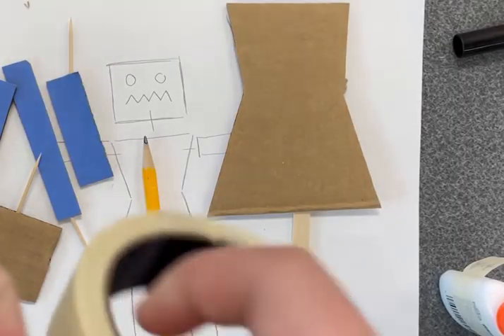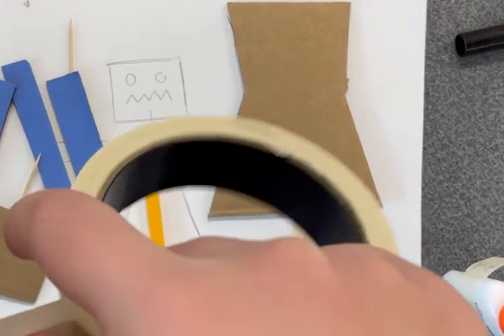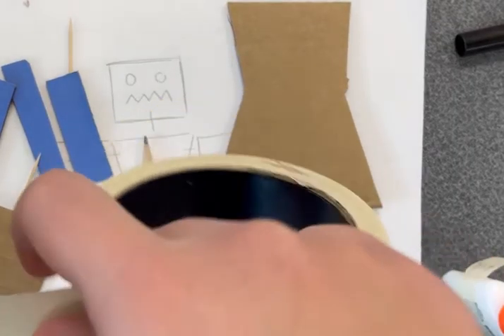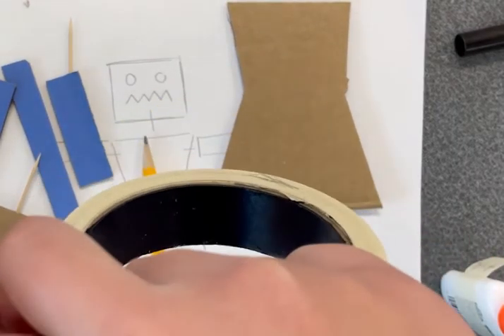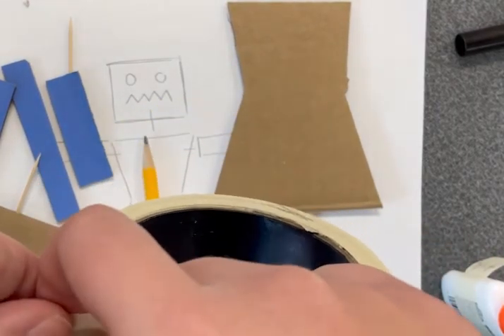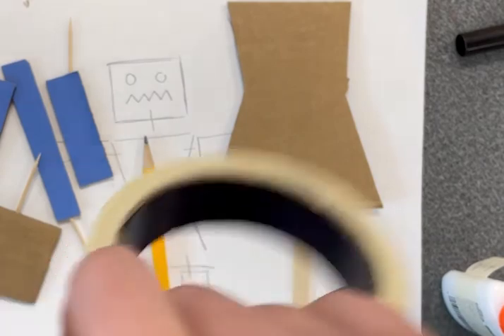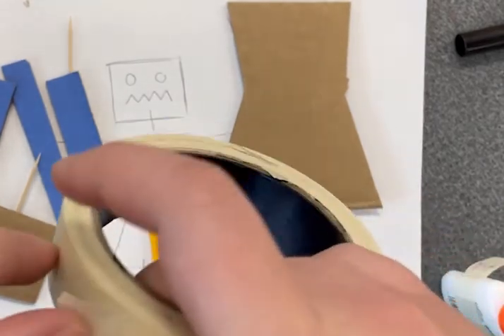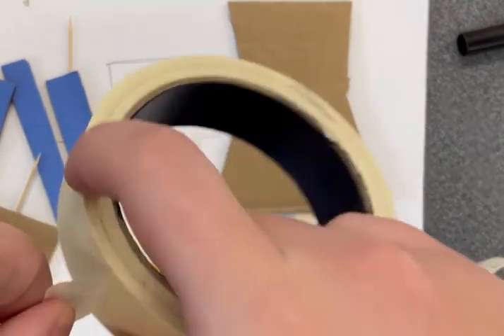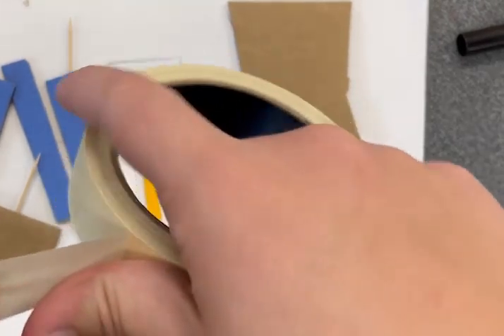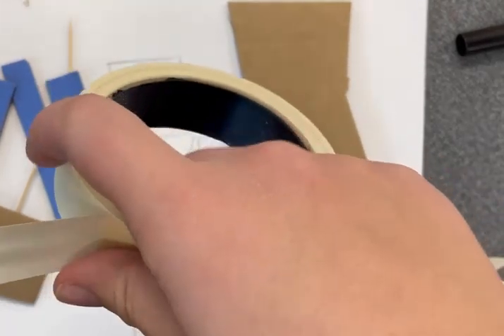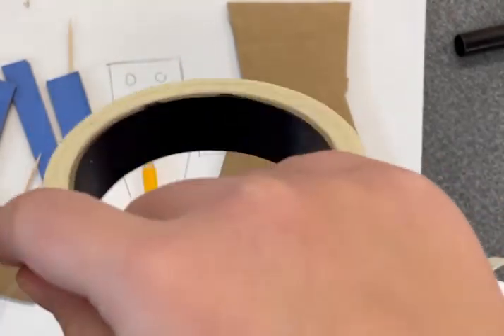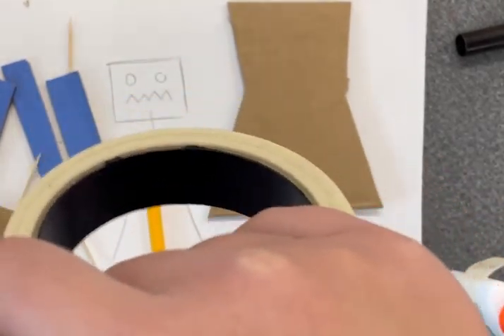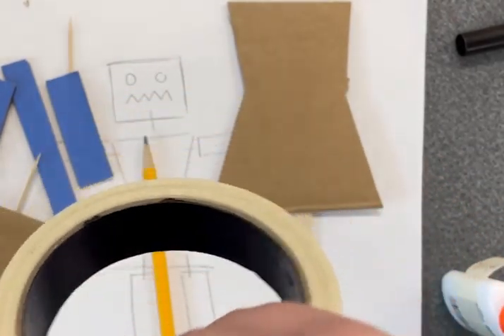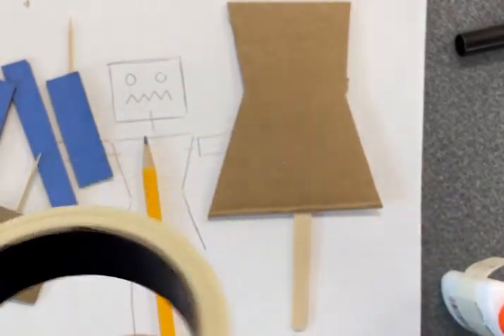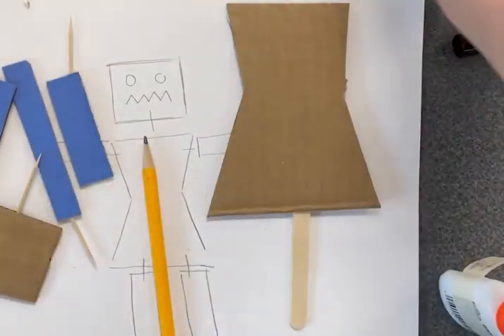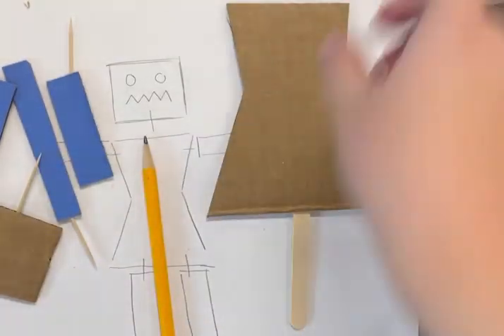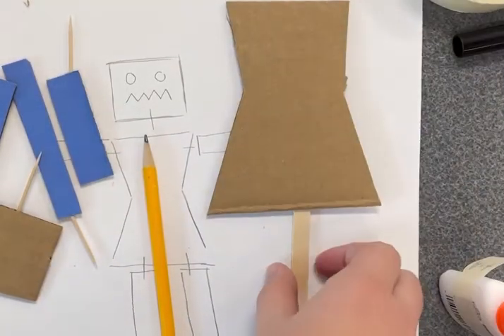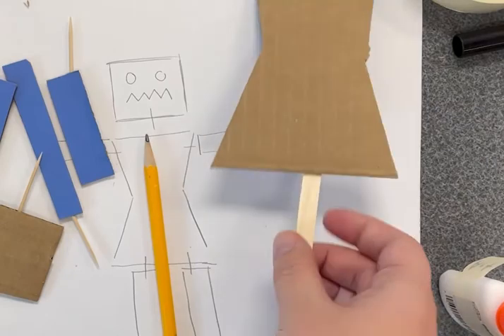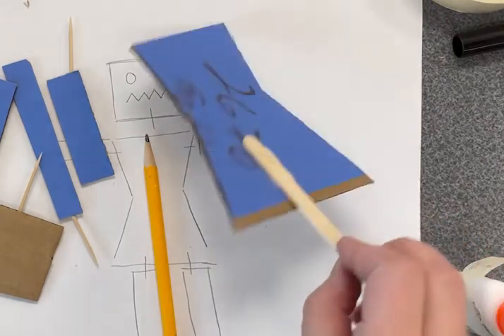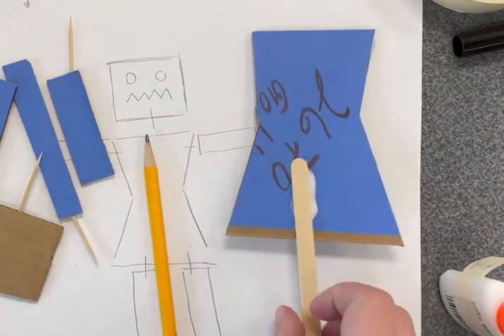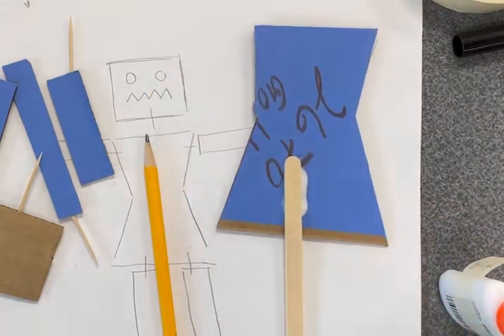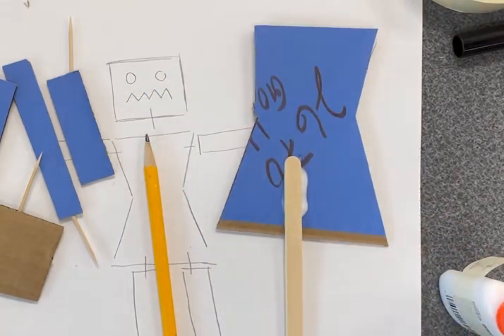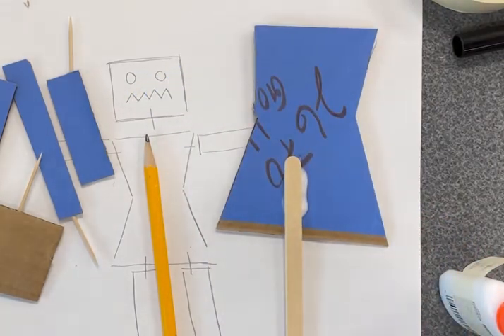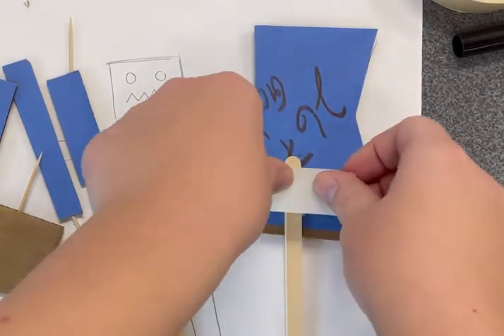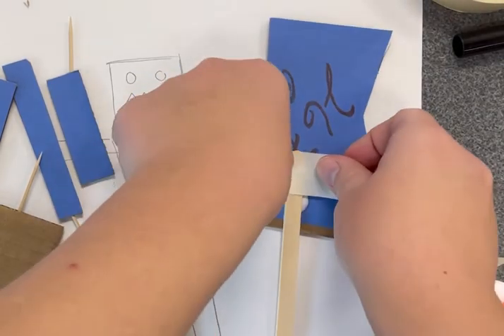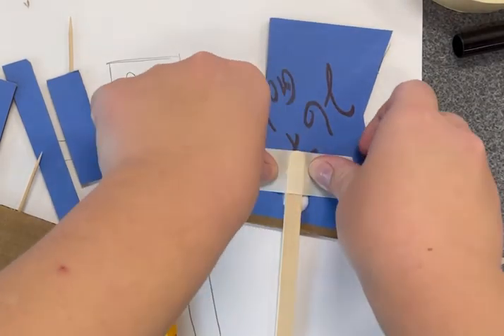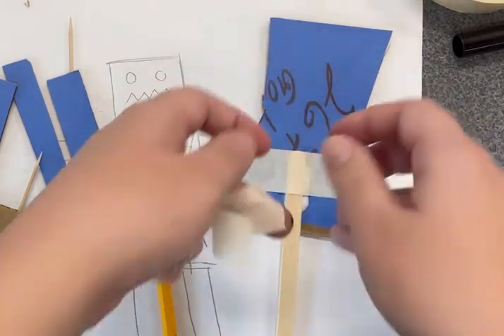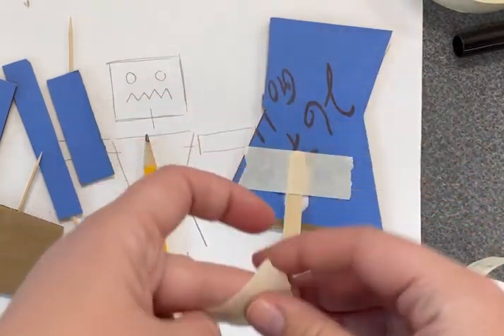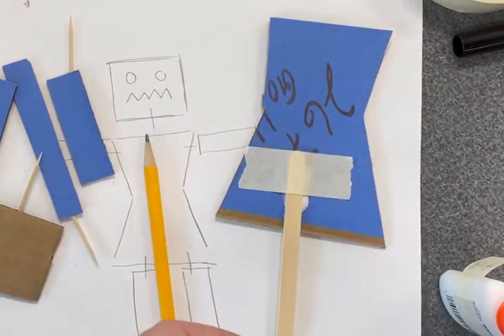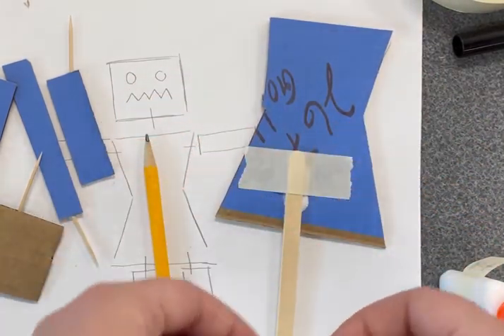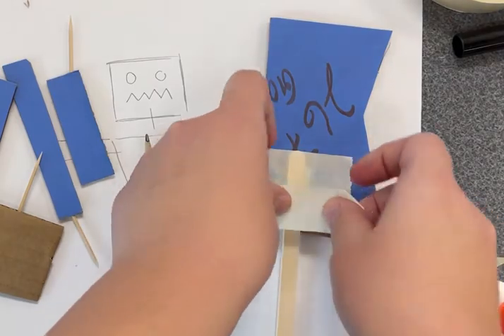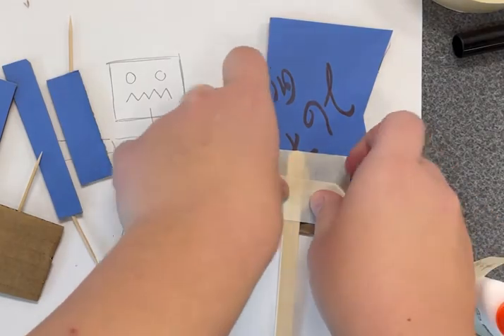Once your puppet has a body and details, you can attach them to a stick or strip of cardboard with glue or tape. Be sure that your puppet is secure and that no pieces are falling off.